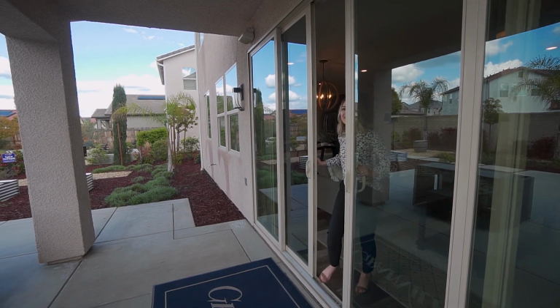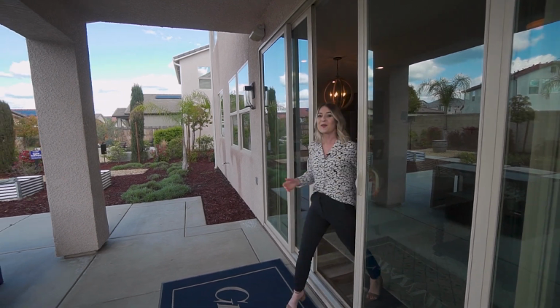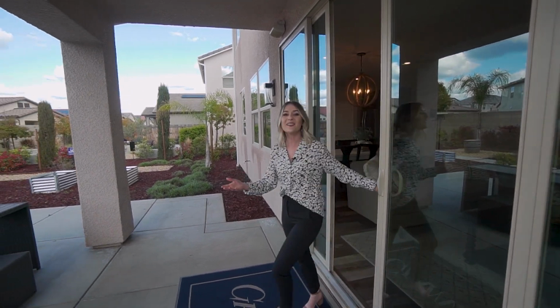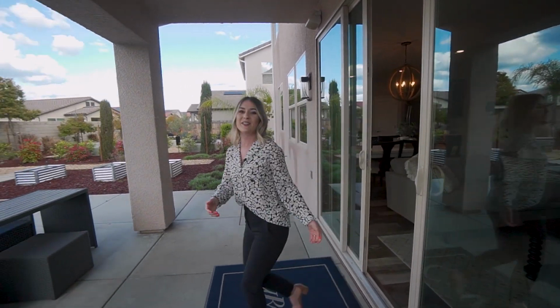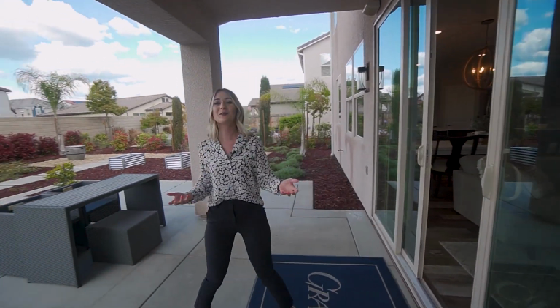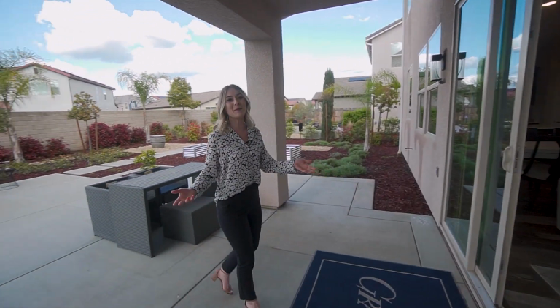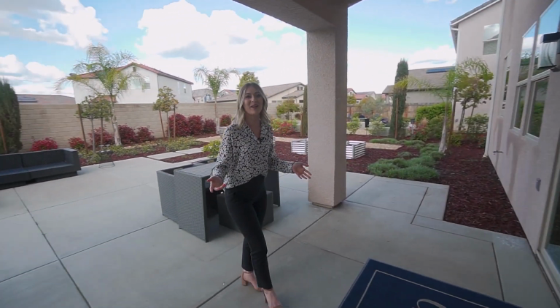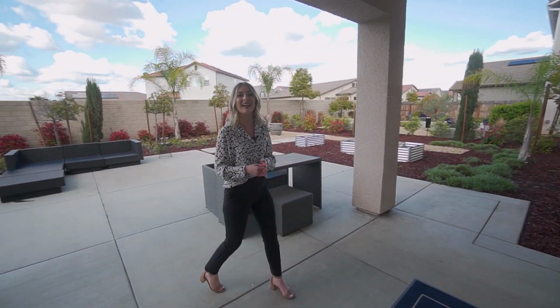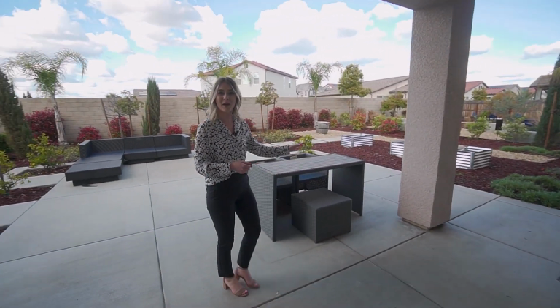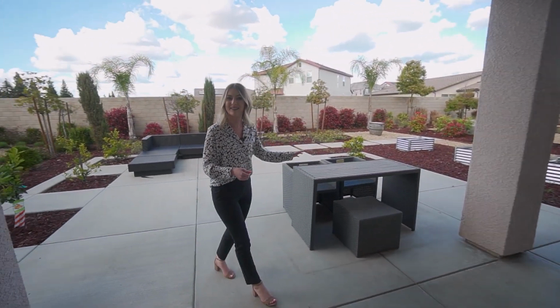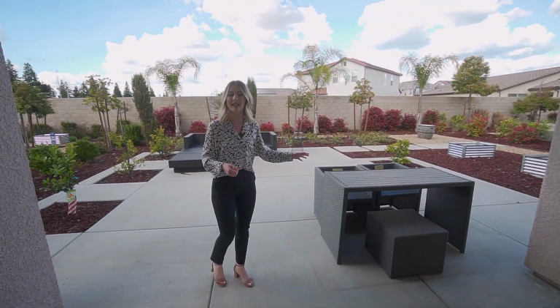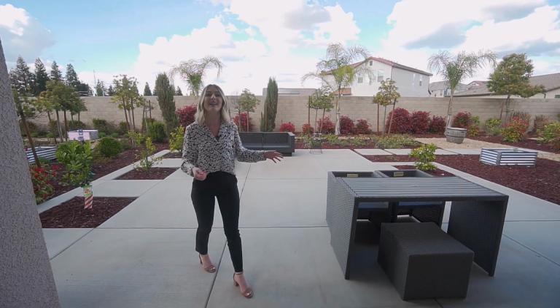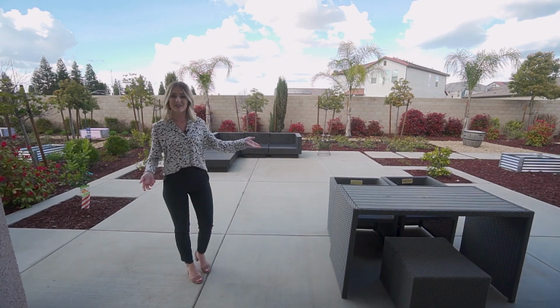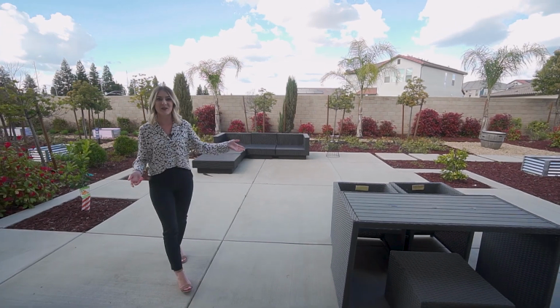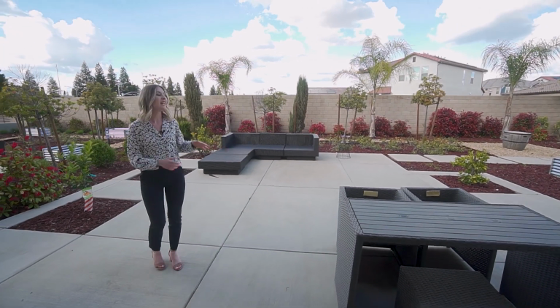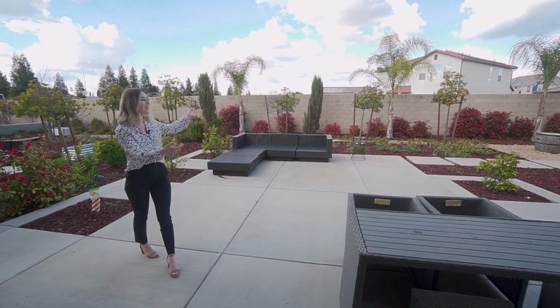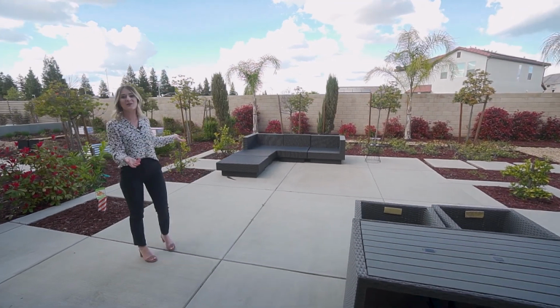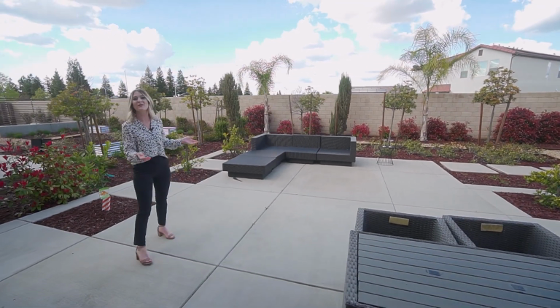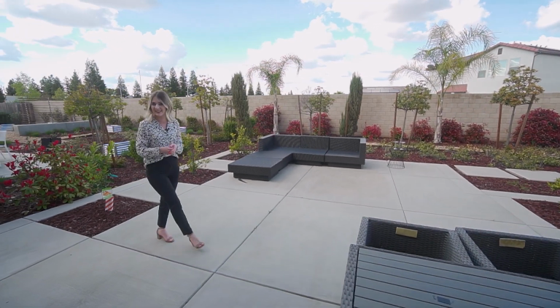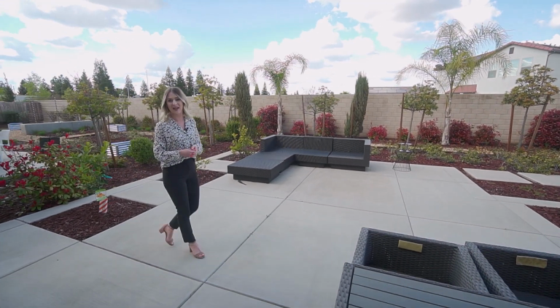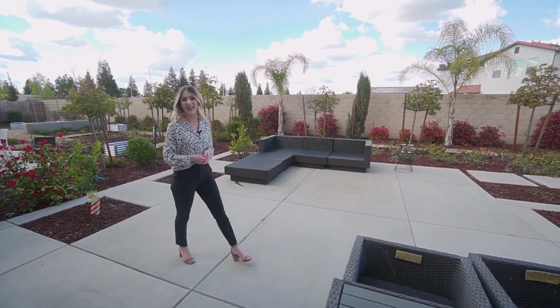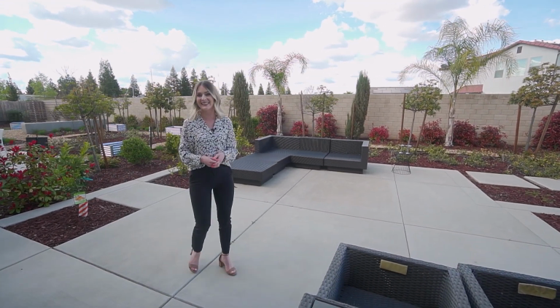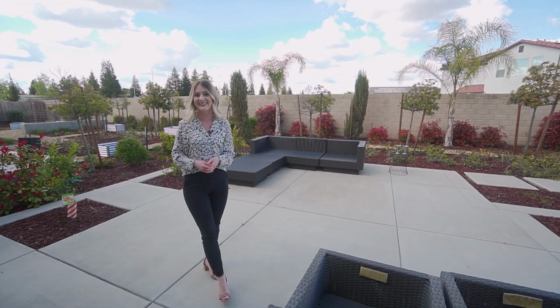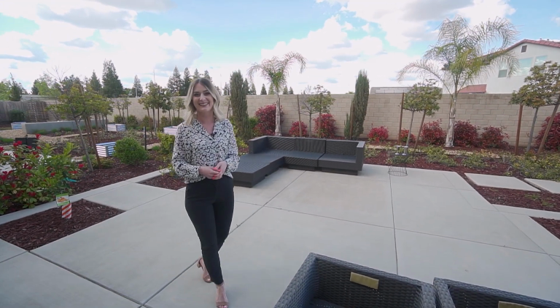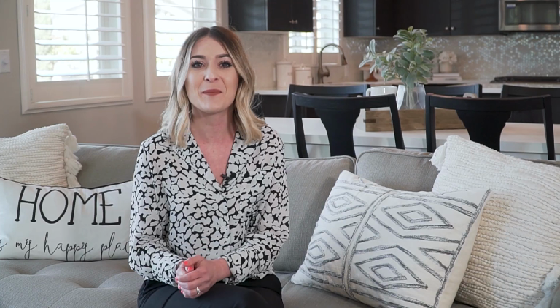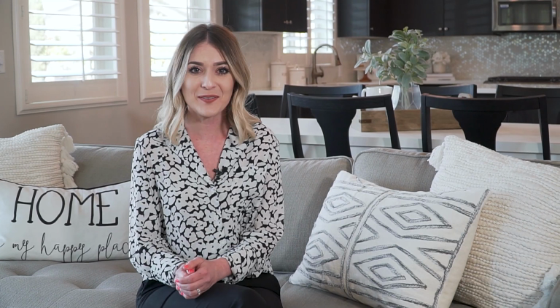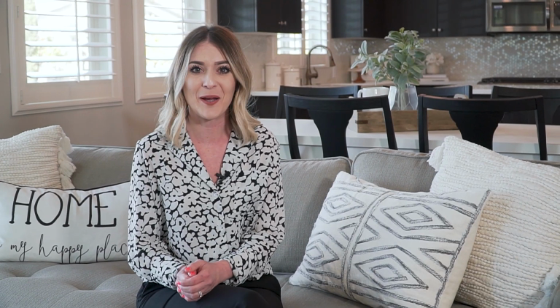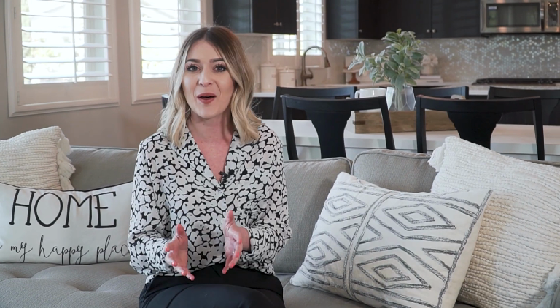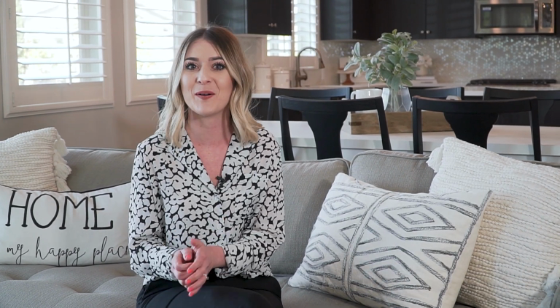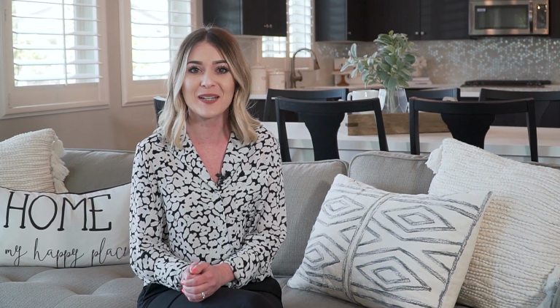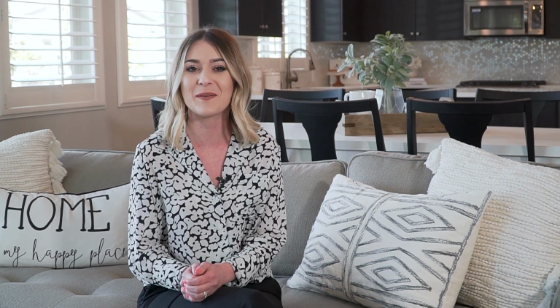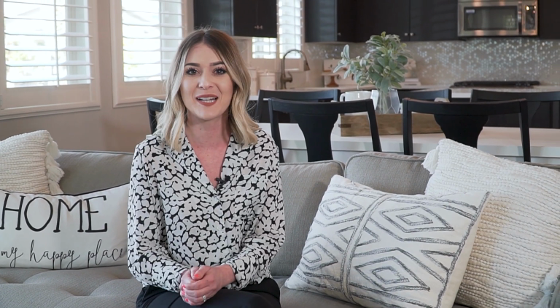This home even features an incredible backyard that has water-wise landscaping, citrus trees, and tons of space for your ideal backyard gathering.